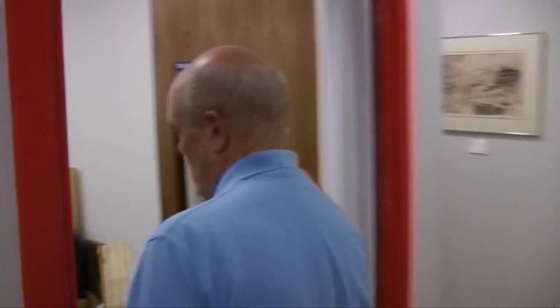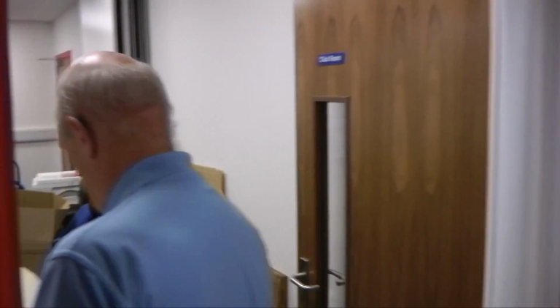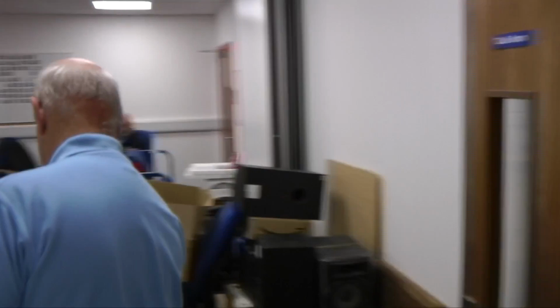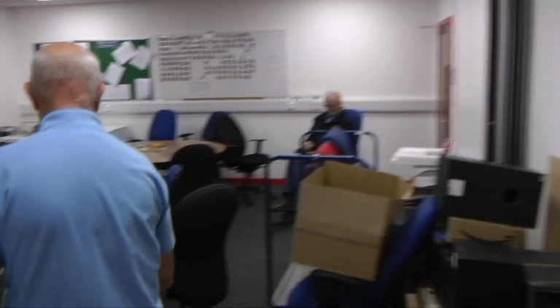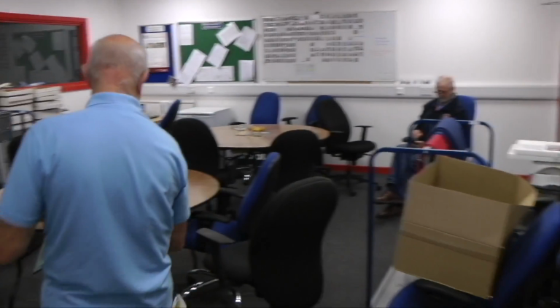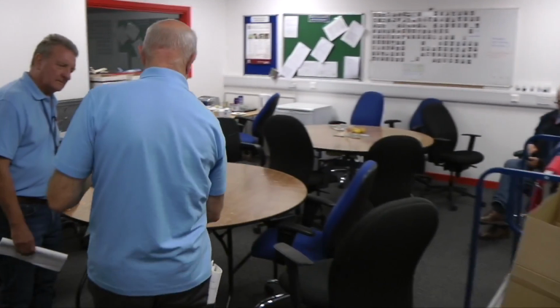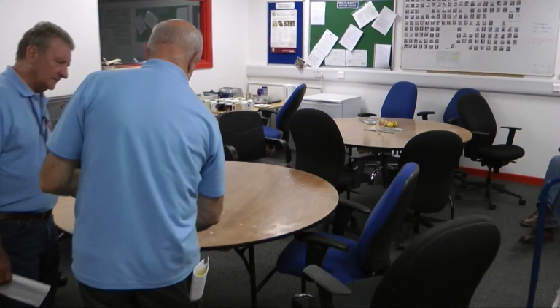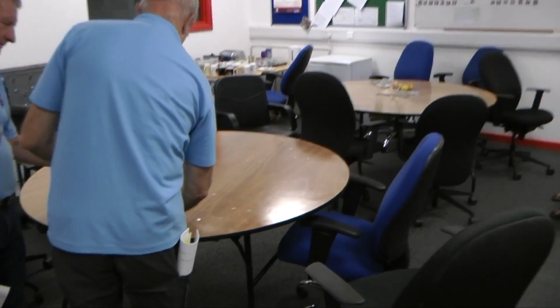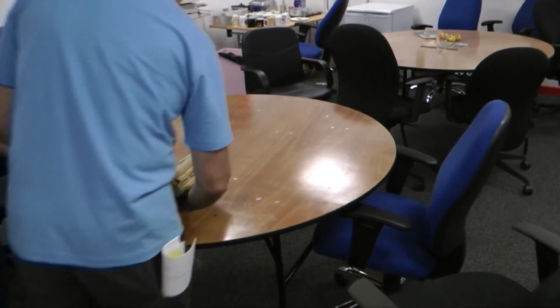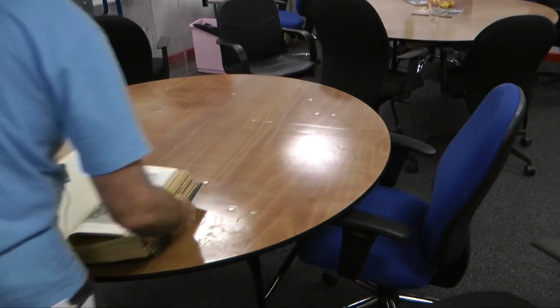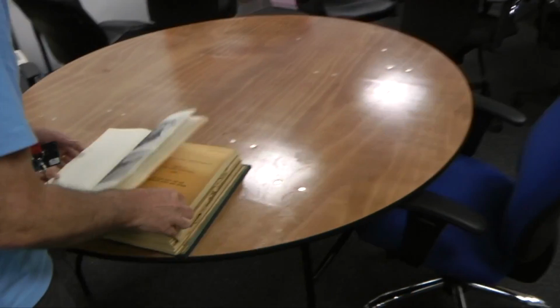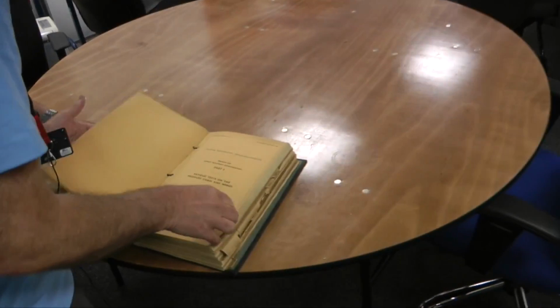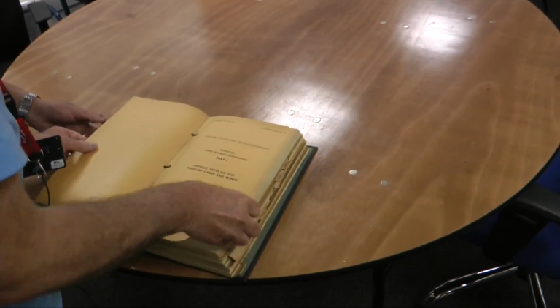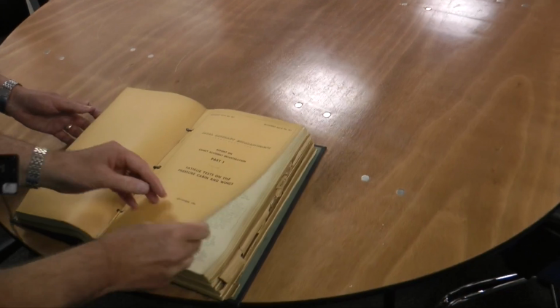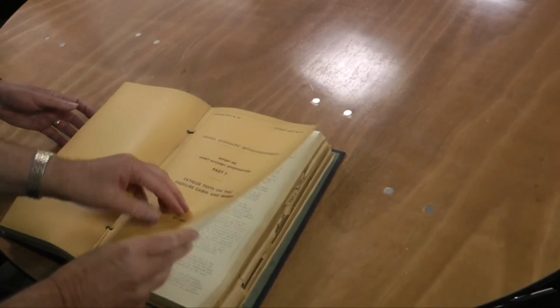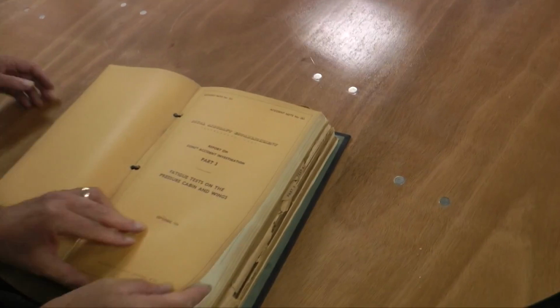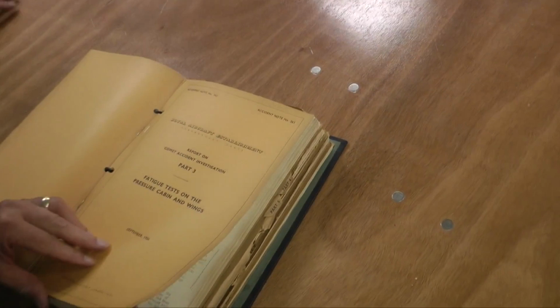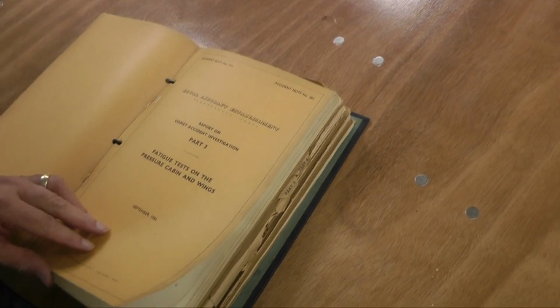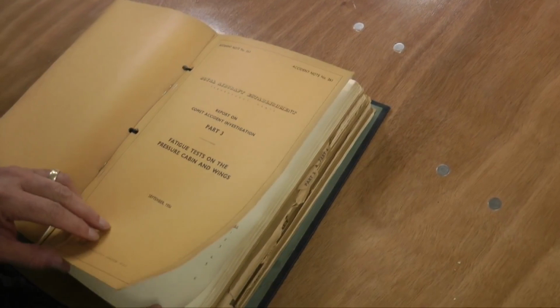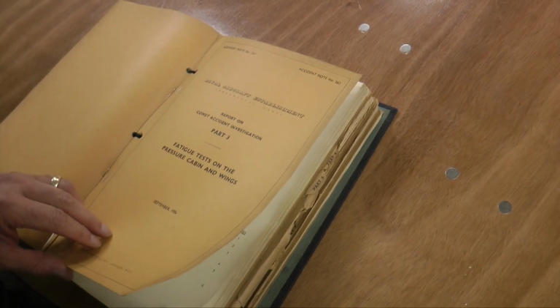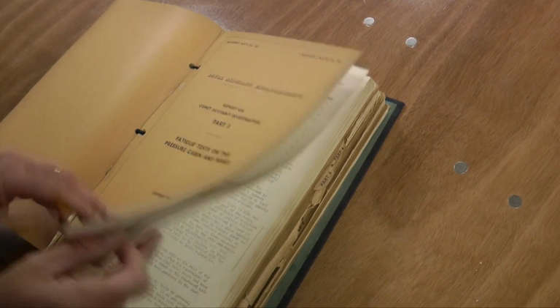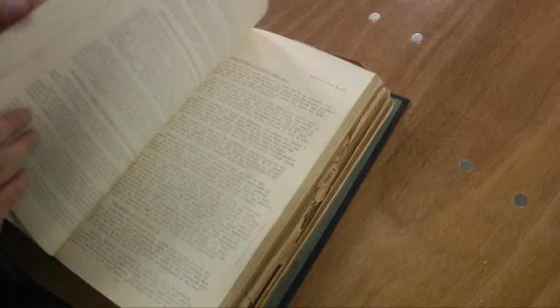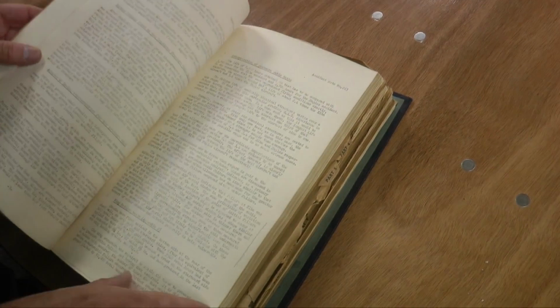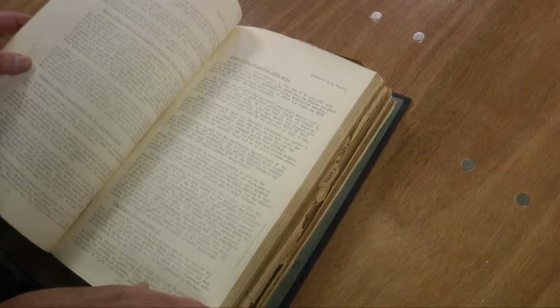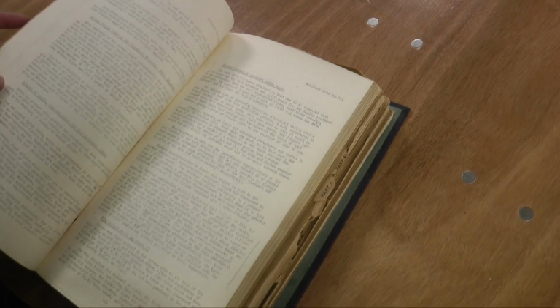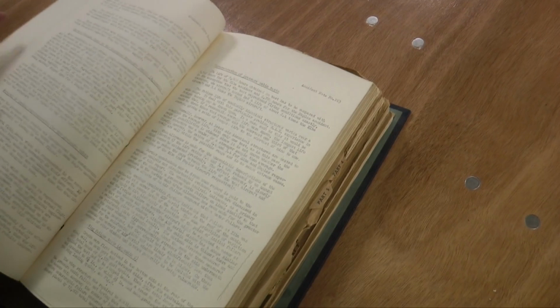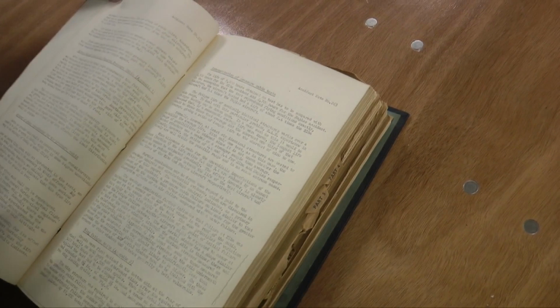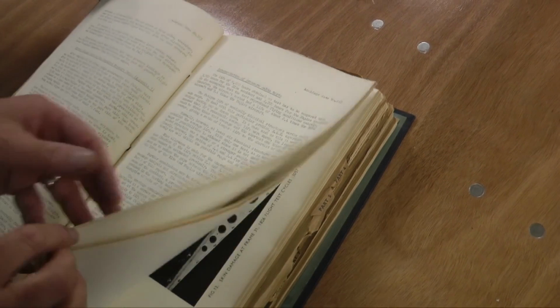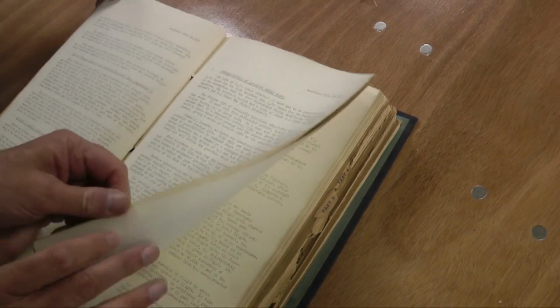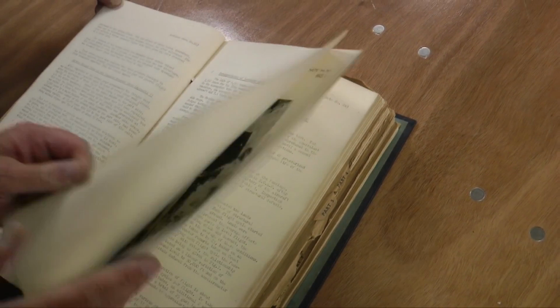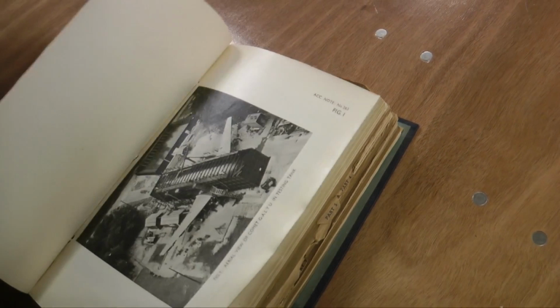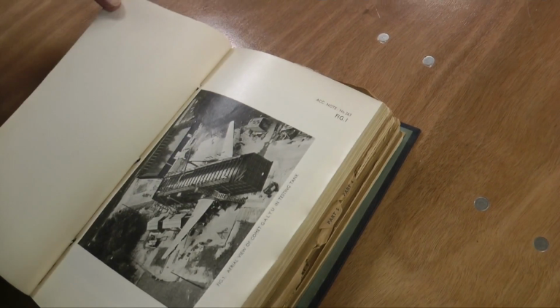De Havilland were fully involved in assisting the investigation into the tragedies and worked closely with the Royal Aircraft Establishment at Farnborough. BOAC donated an airframe for water tank pressure tests at Farnborough.